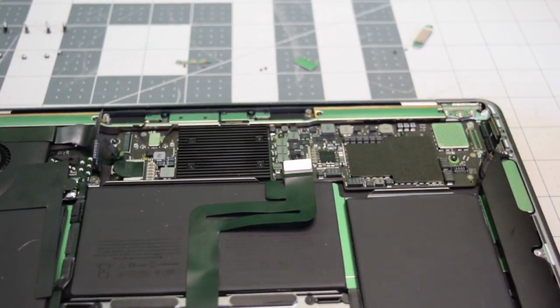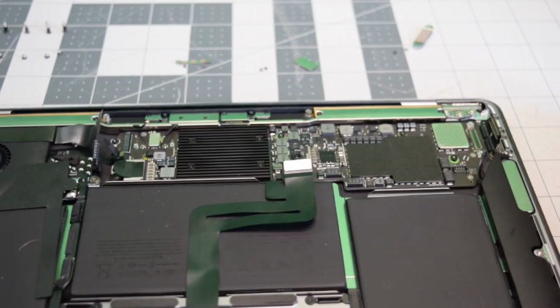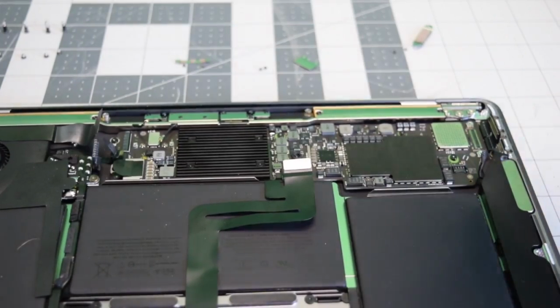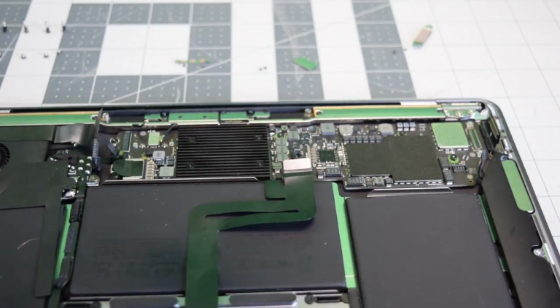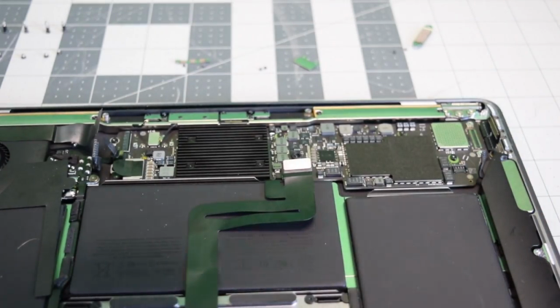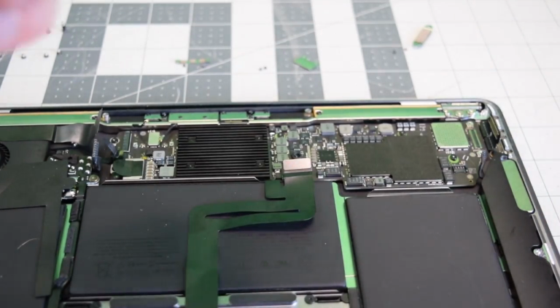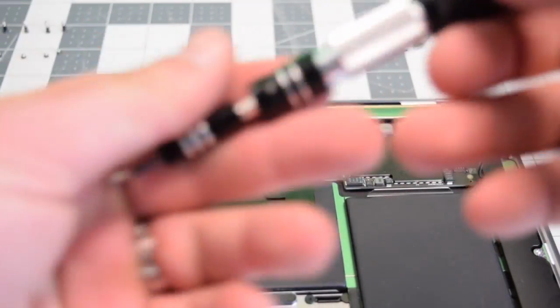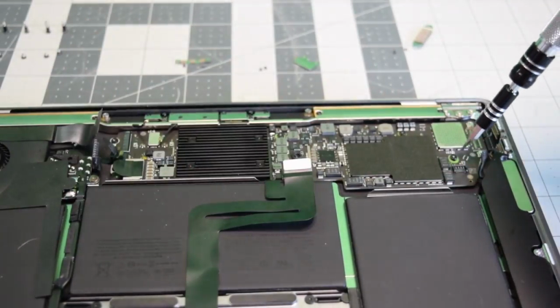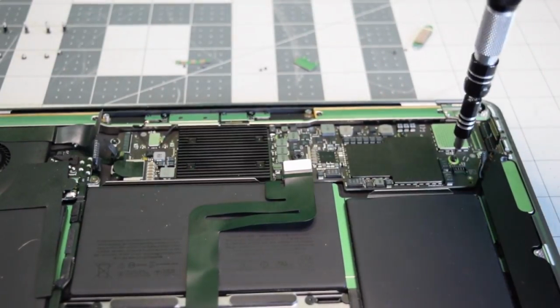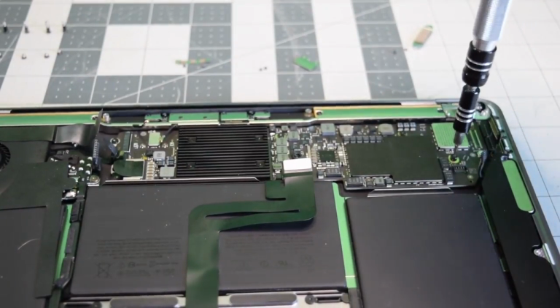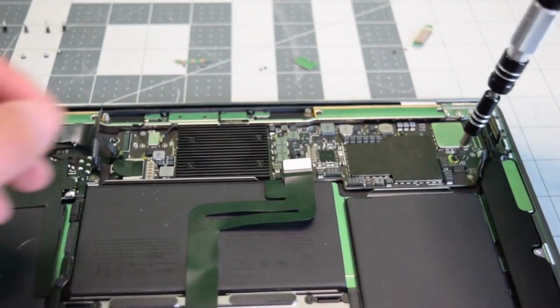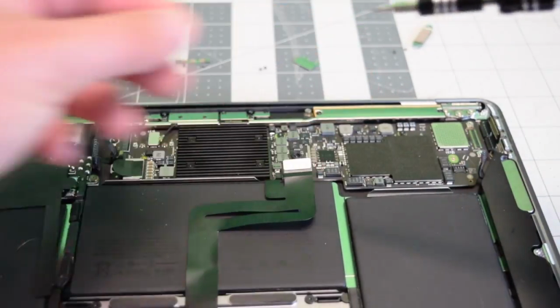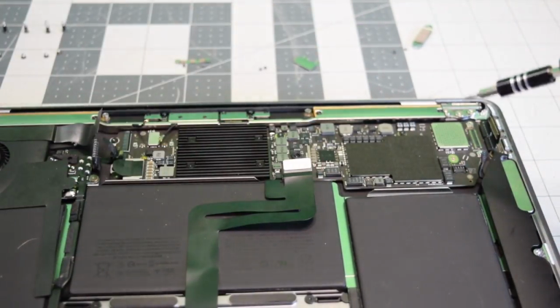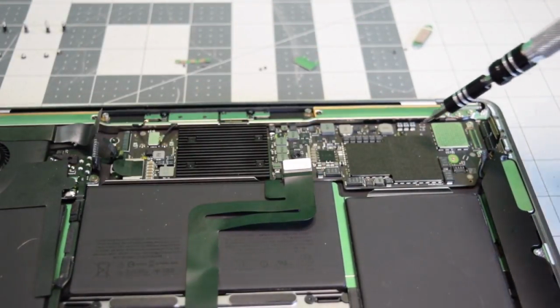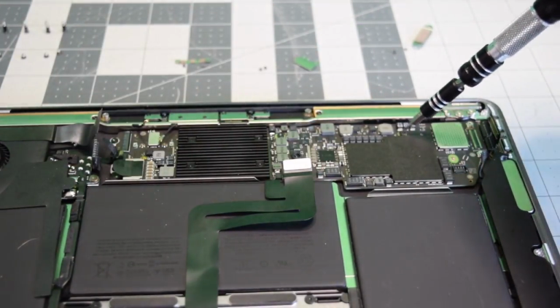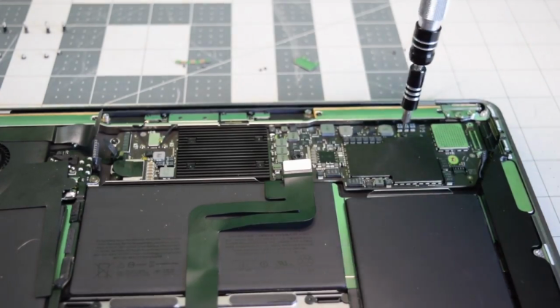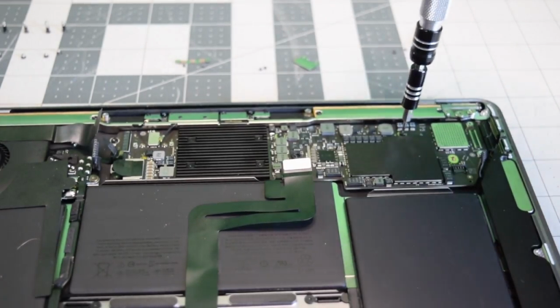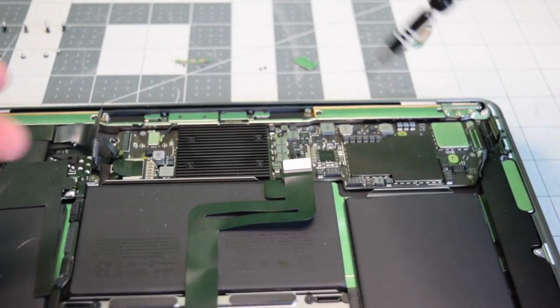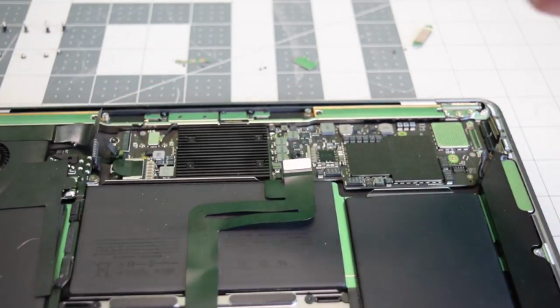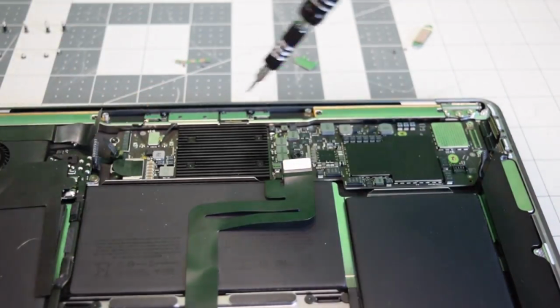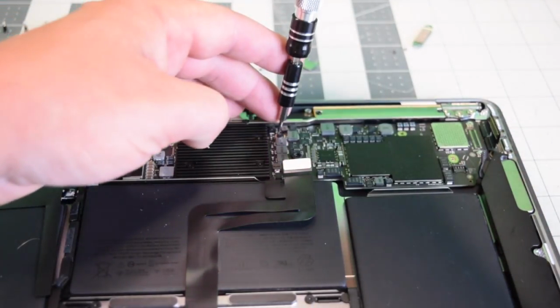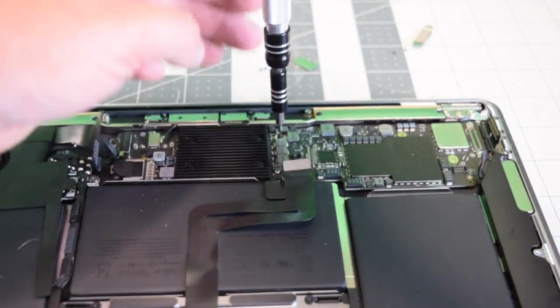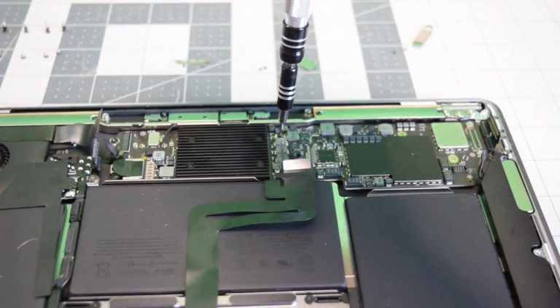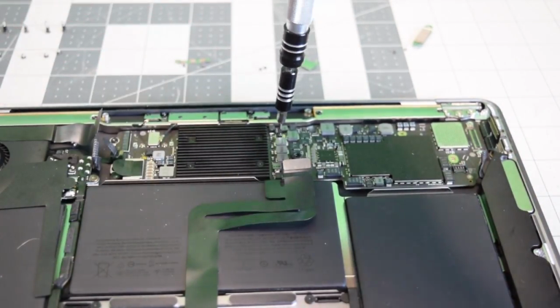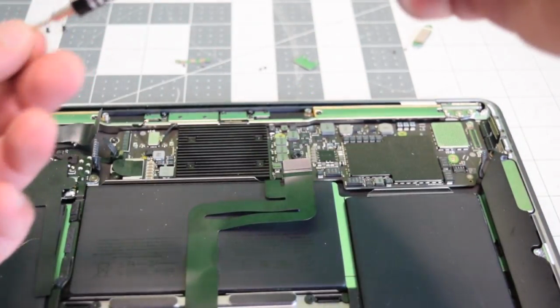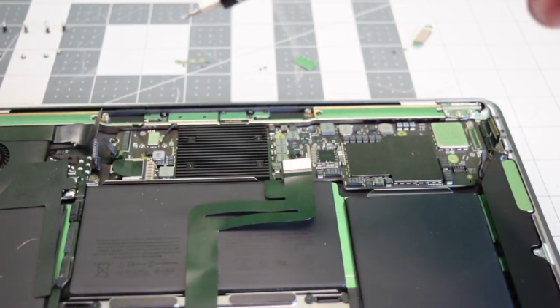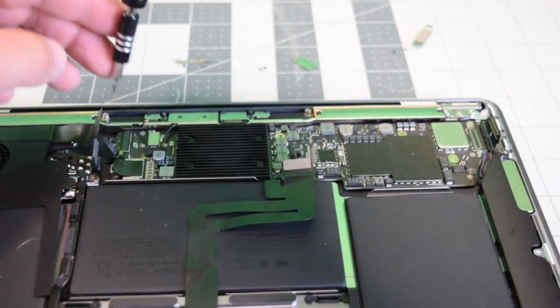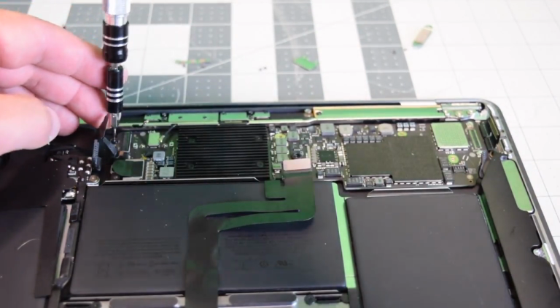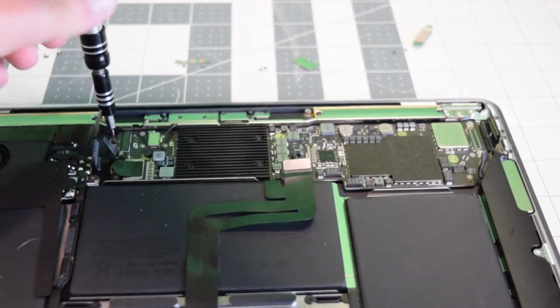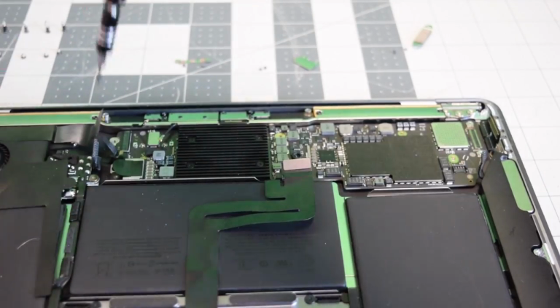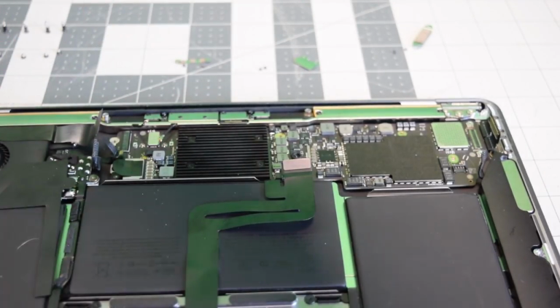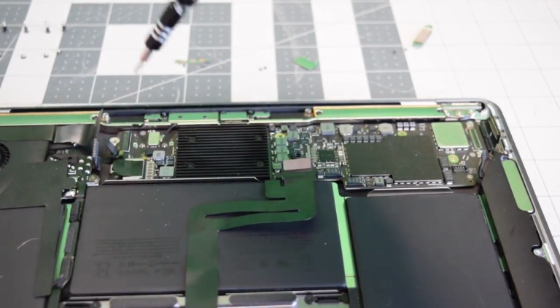Now we can go ahead and remove the six T5 screws securing the logic board — two on the right side, two in the middle, and two on the left side.